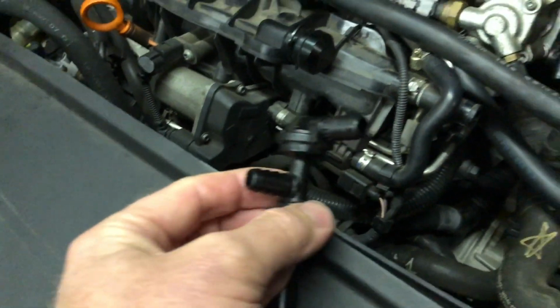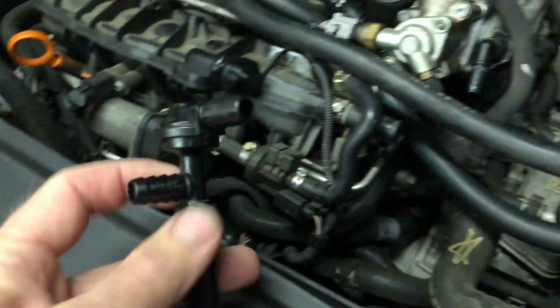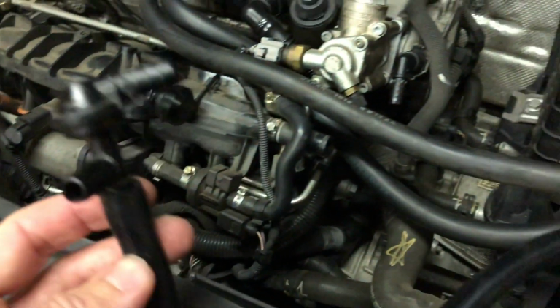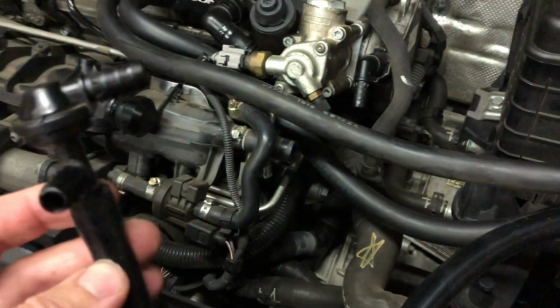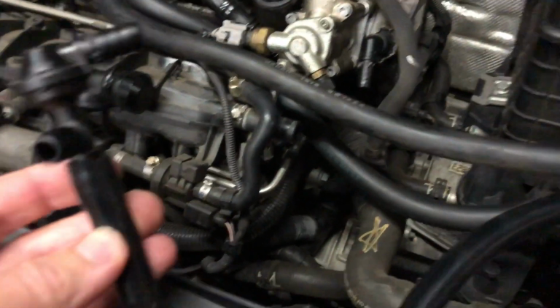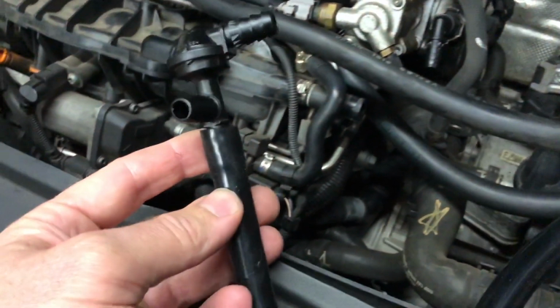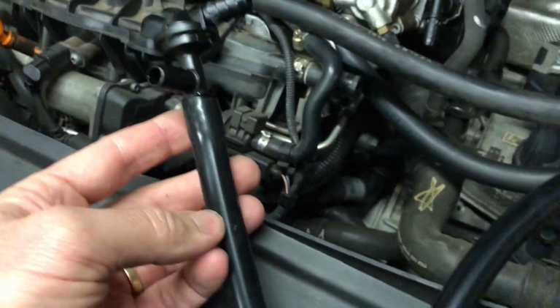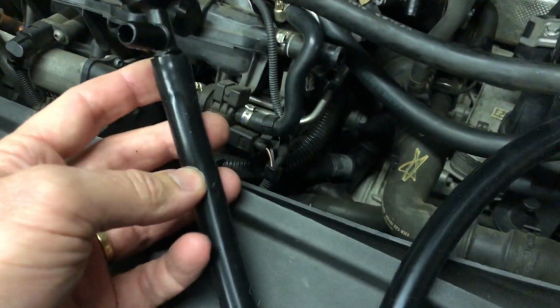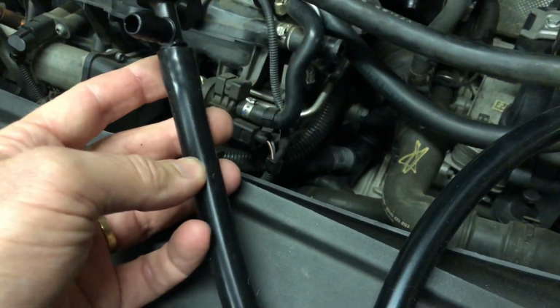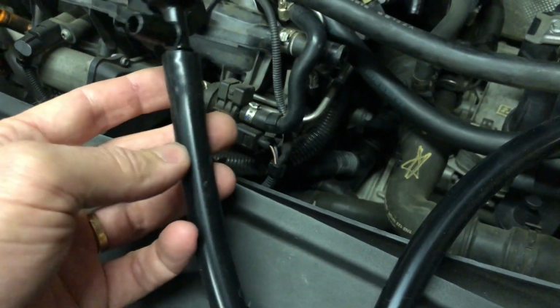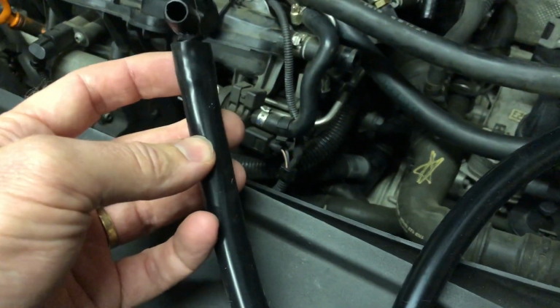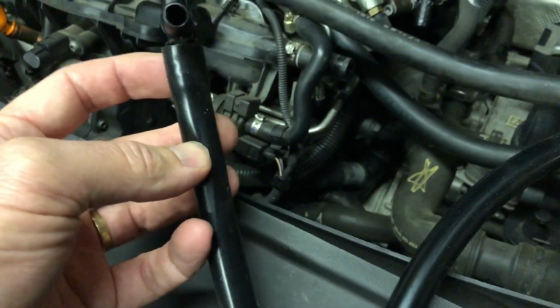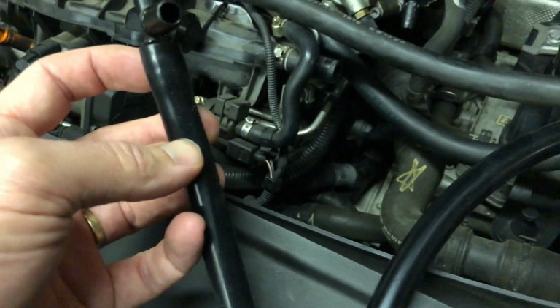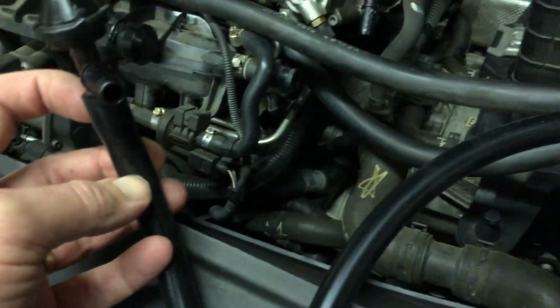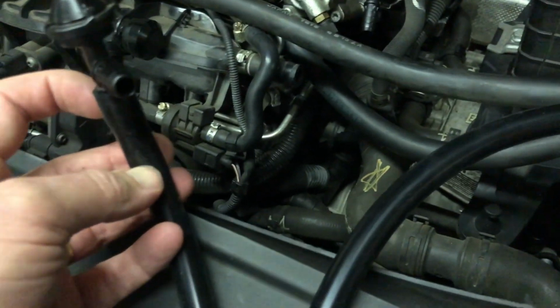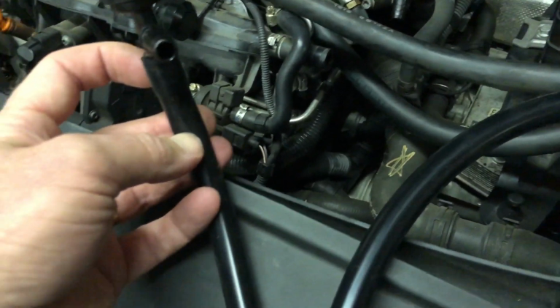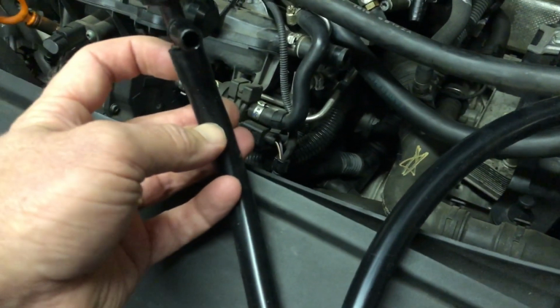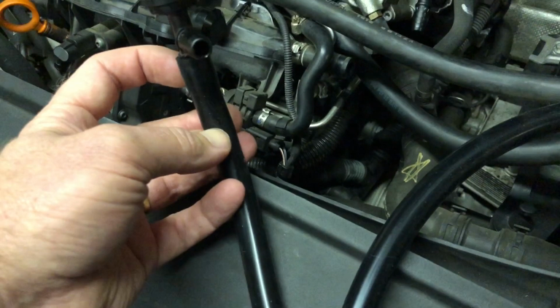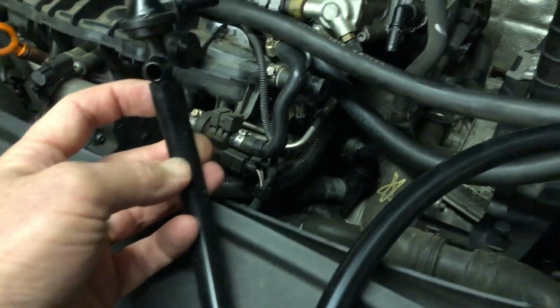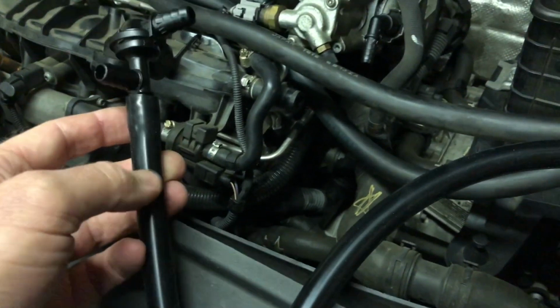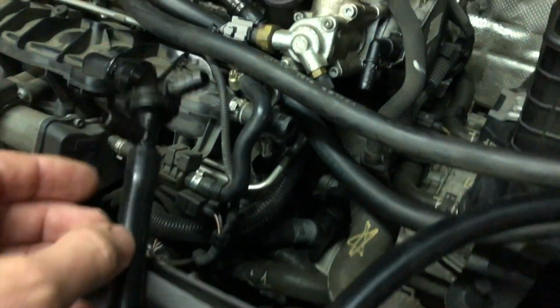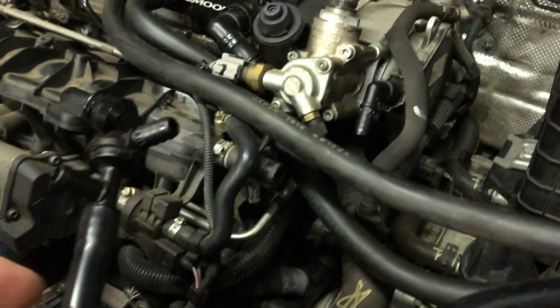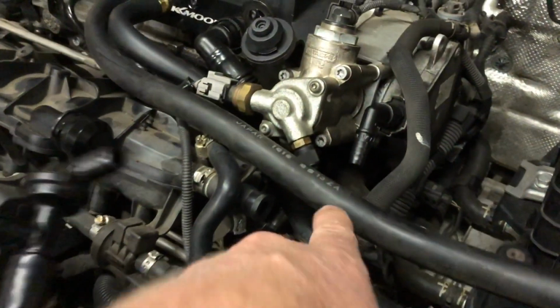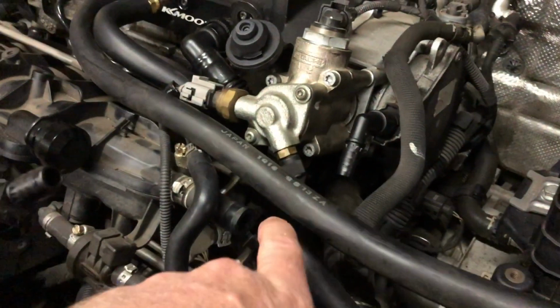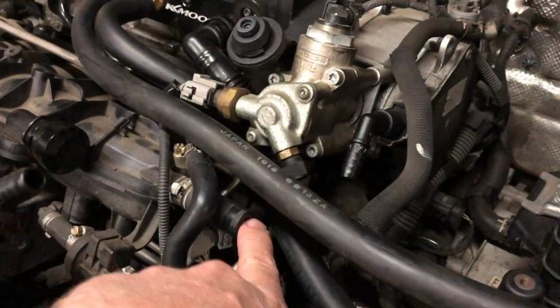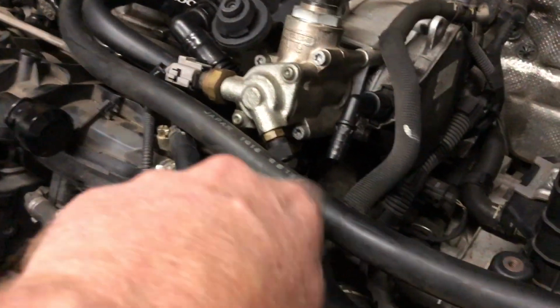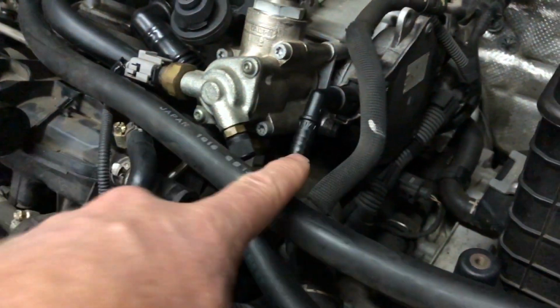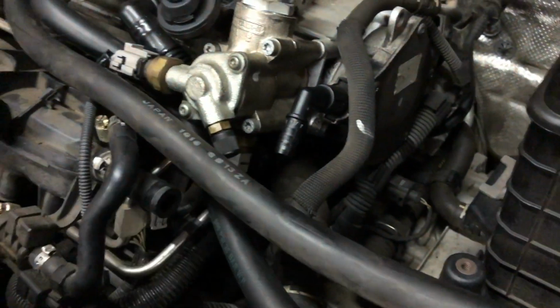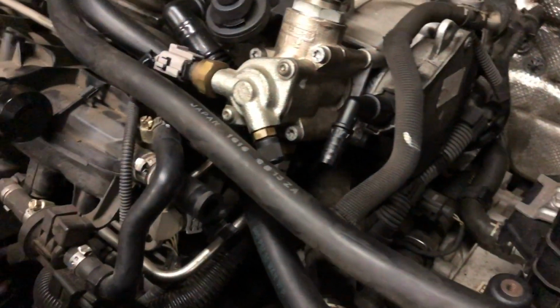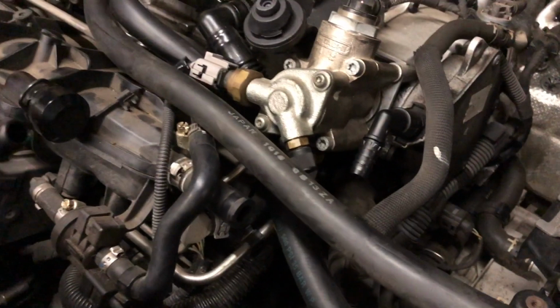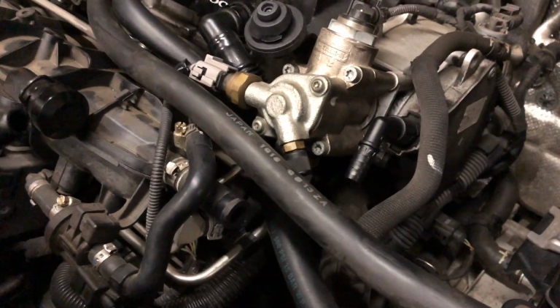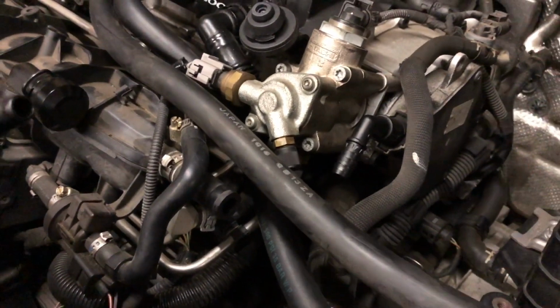Rather than use genuine hoses where that's just going to happen again and they're going to be expensive, I'm going to try this silicone hose — I will cut those to length and put them in position.